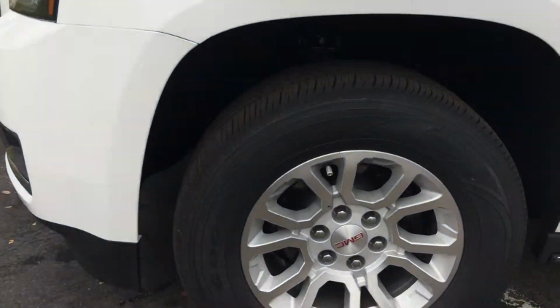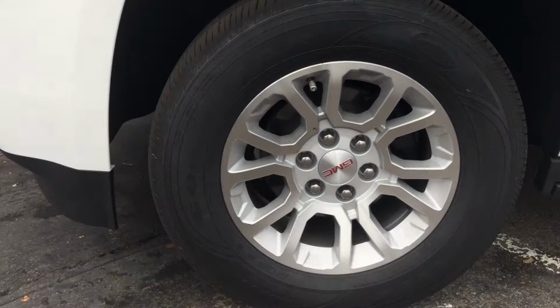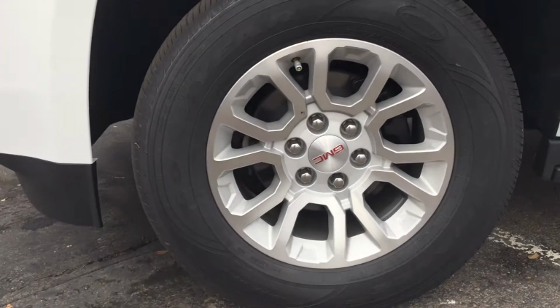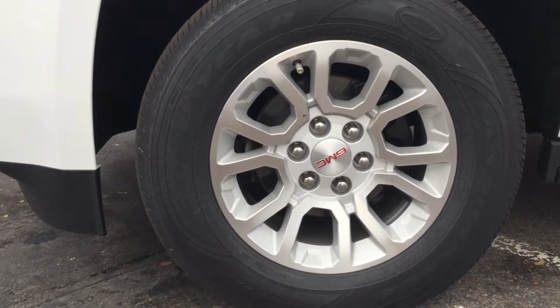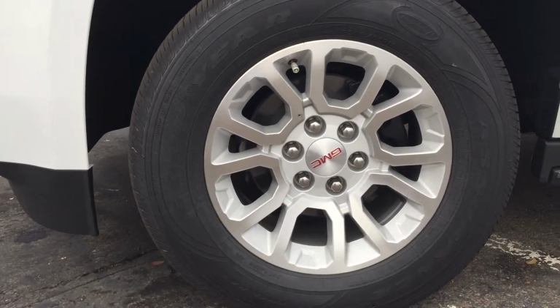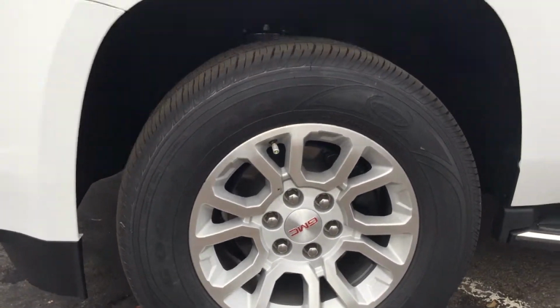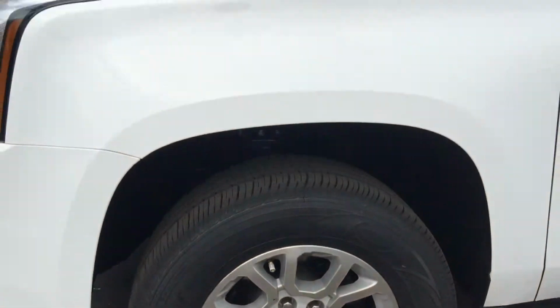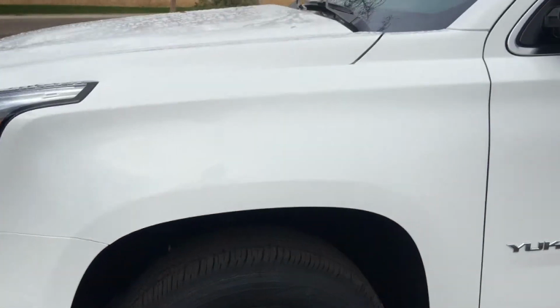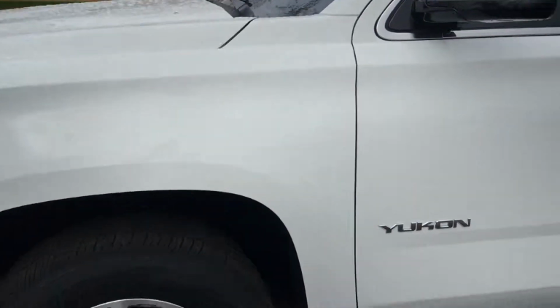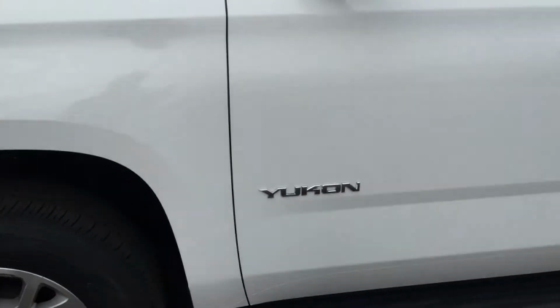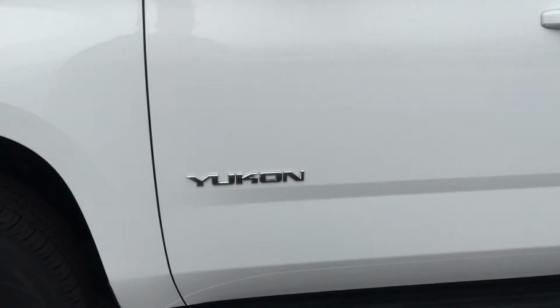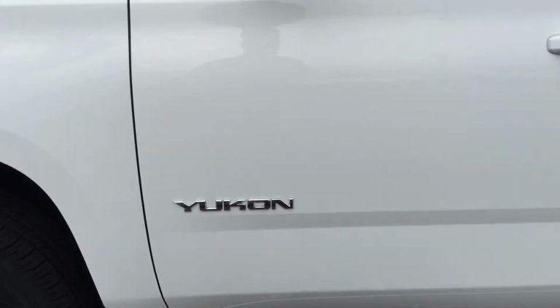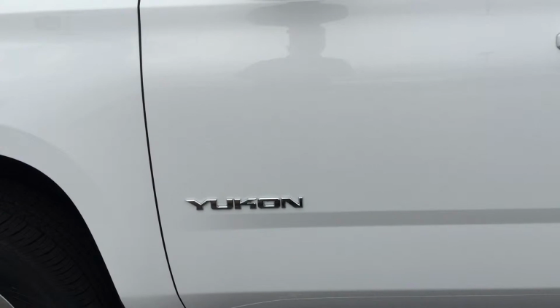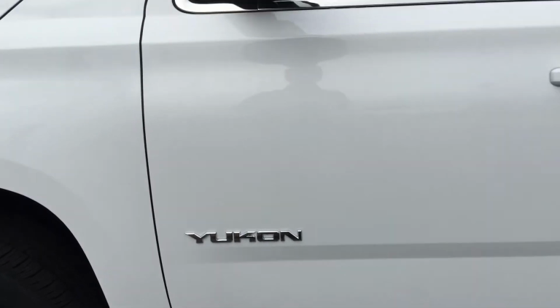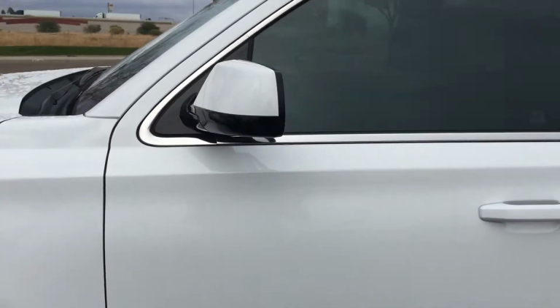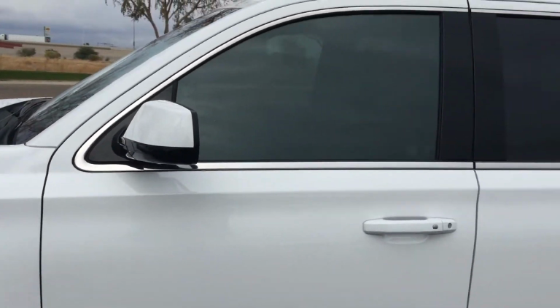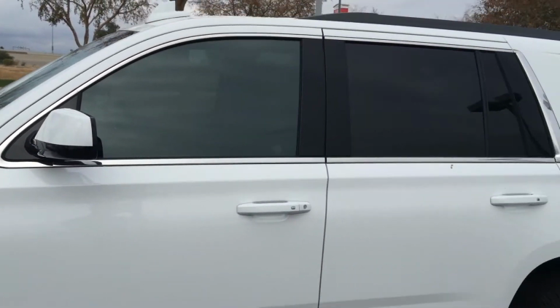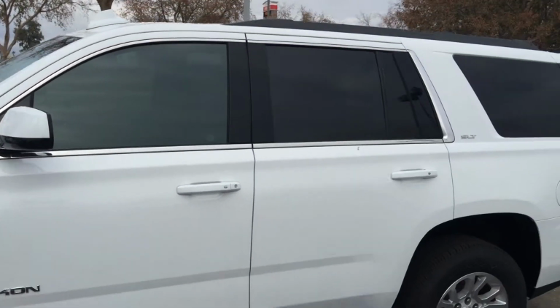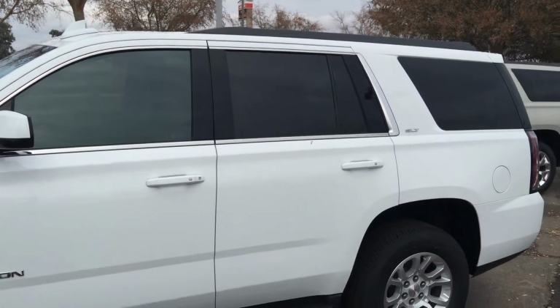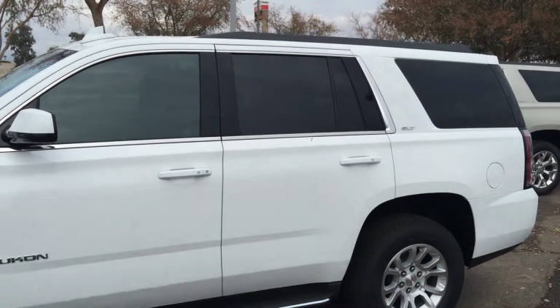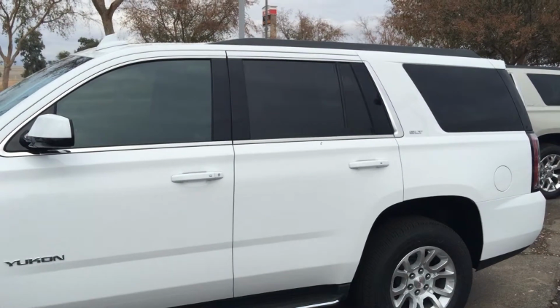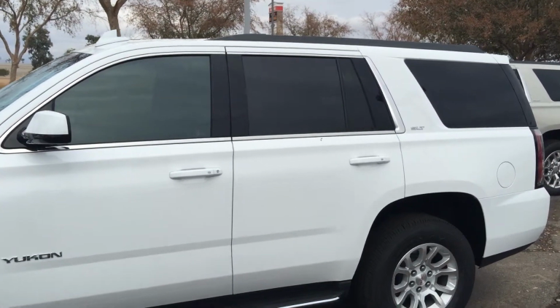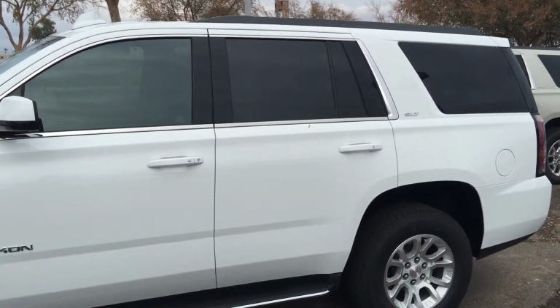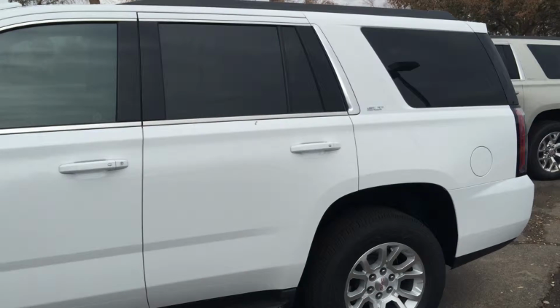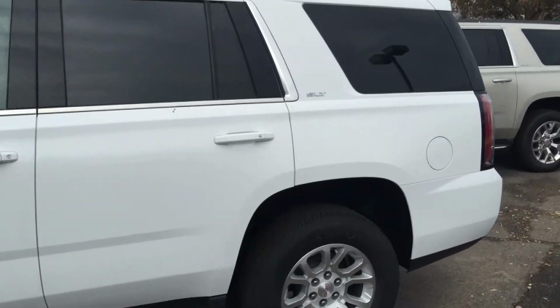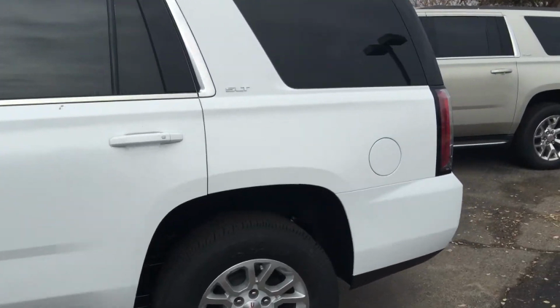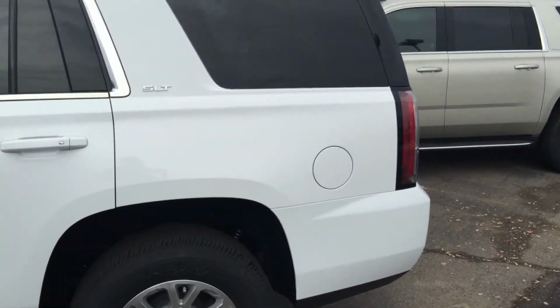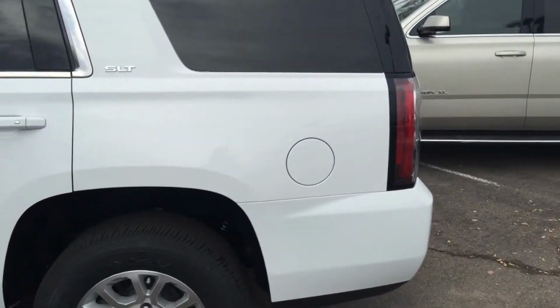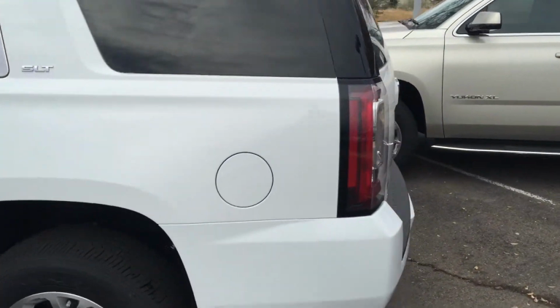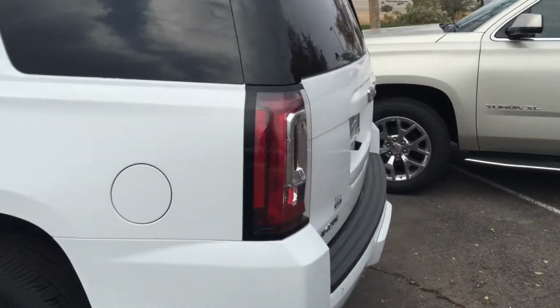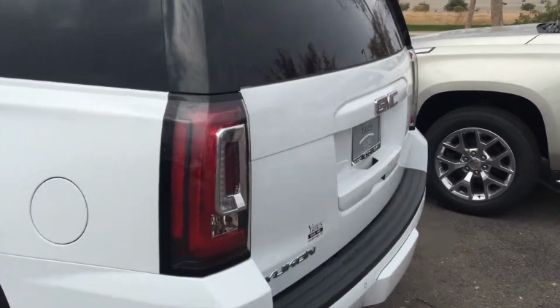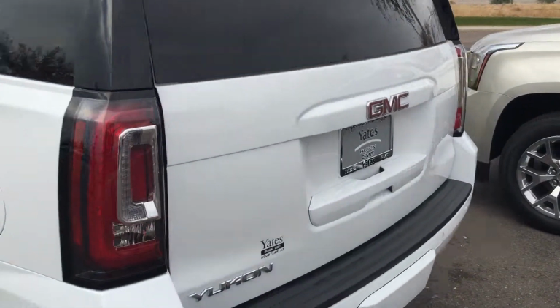You can see that you still have some chrome accents on the grill, as well as in the emblem, along the window trim, and the SLT badging. It is a shorty, so it's not the XL.